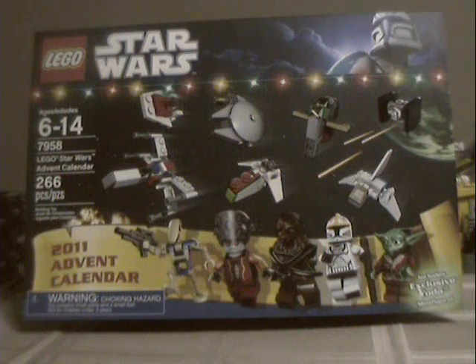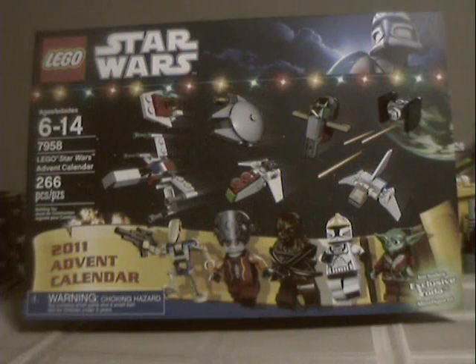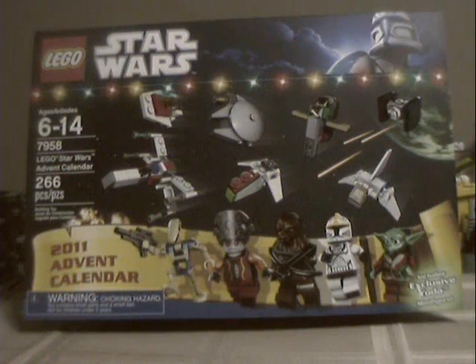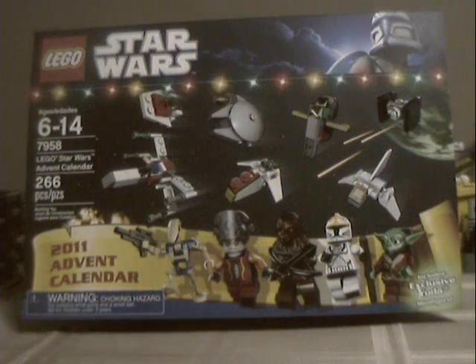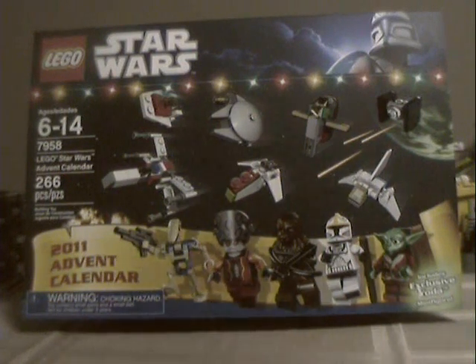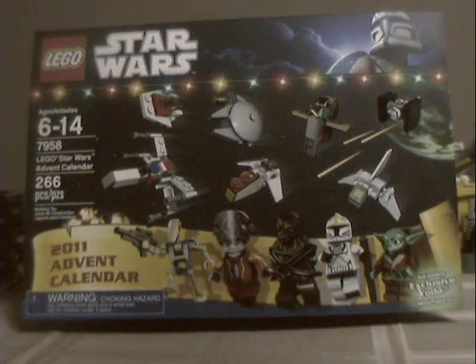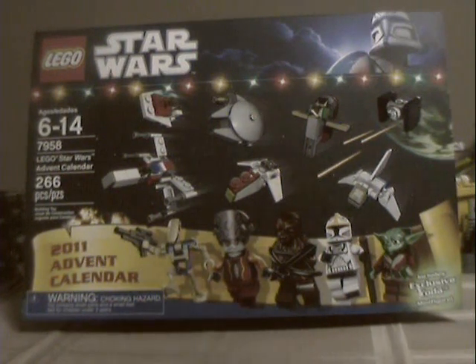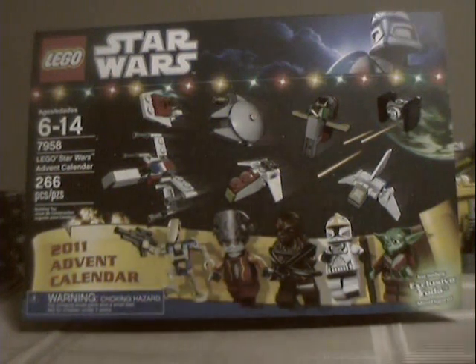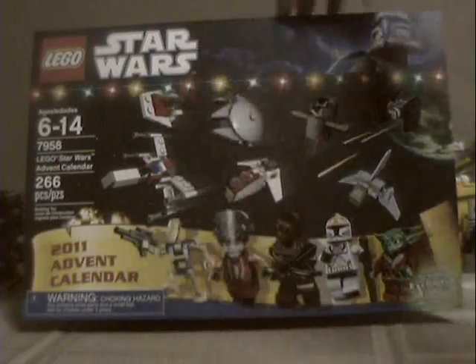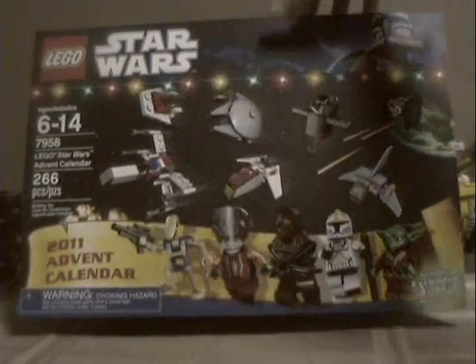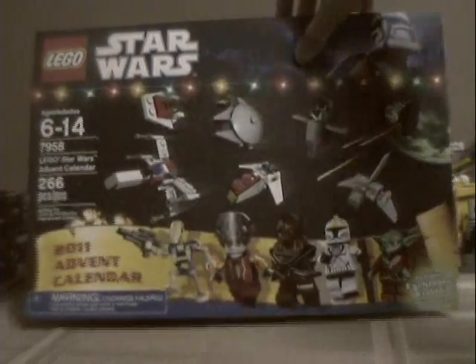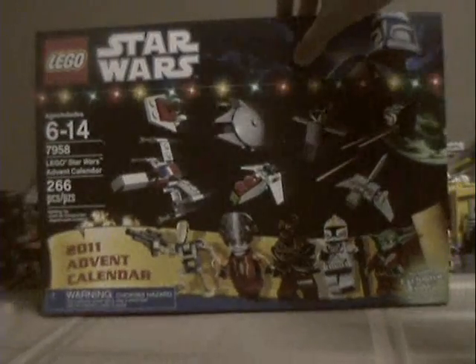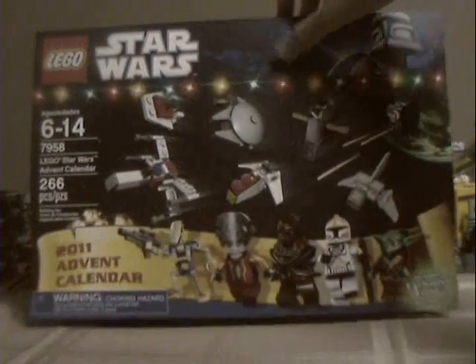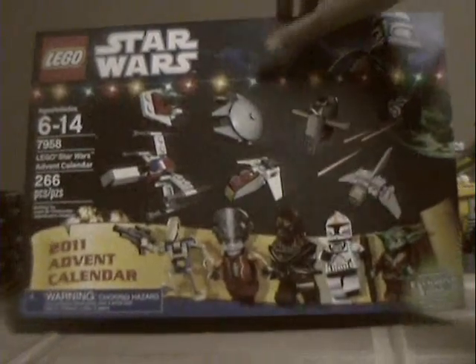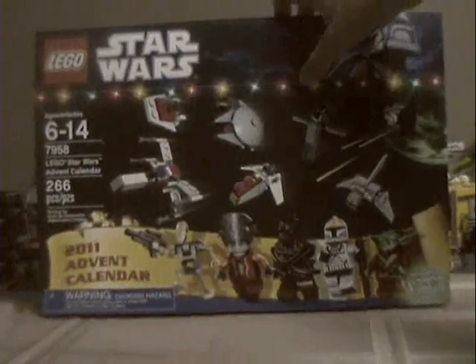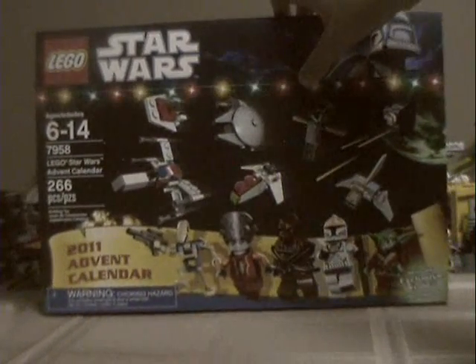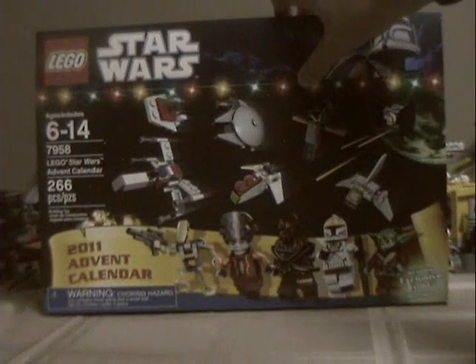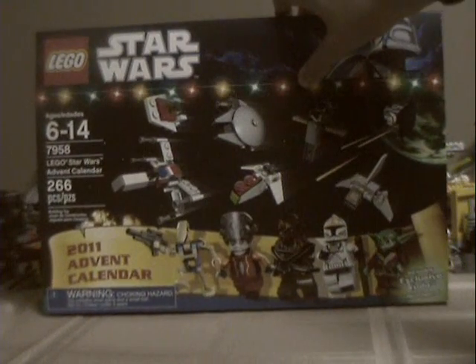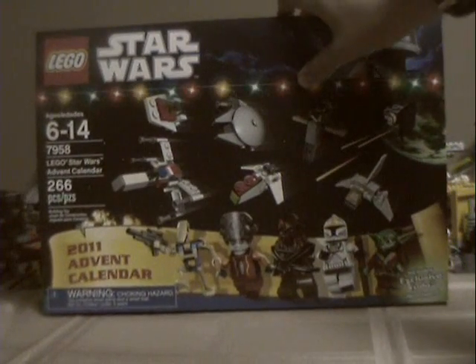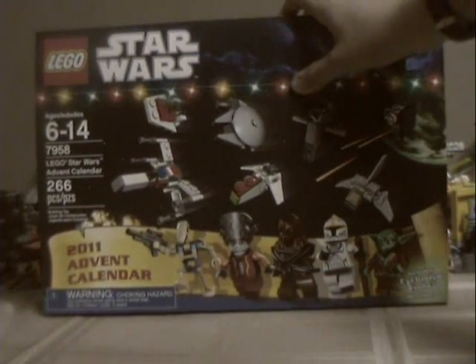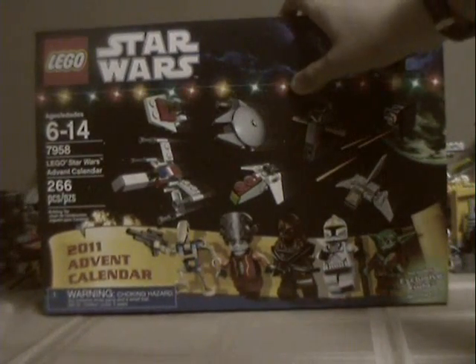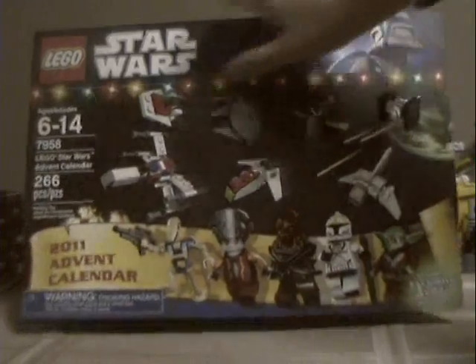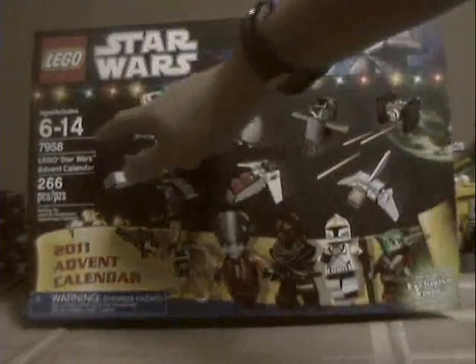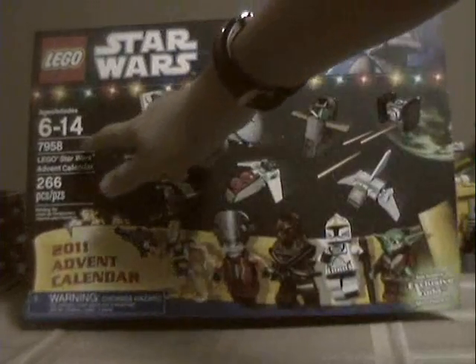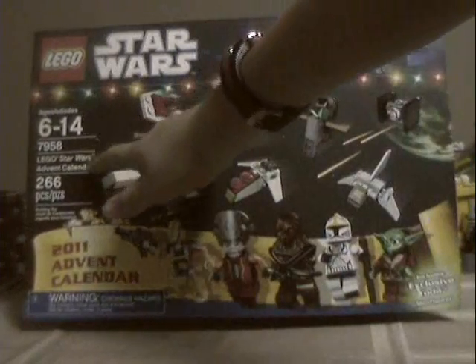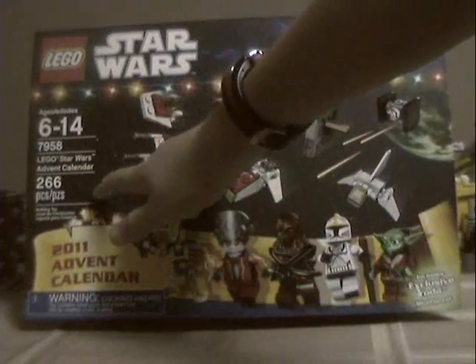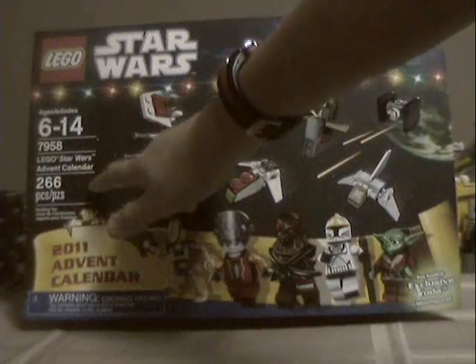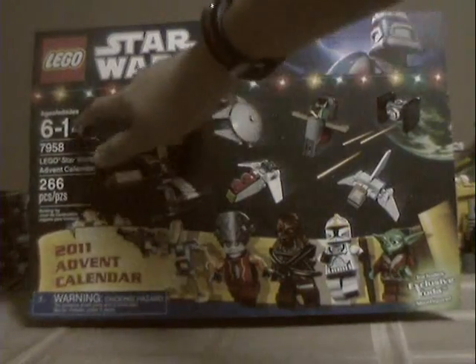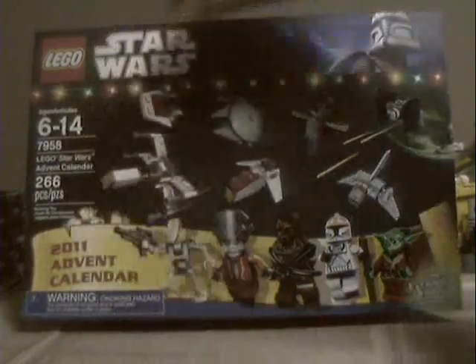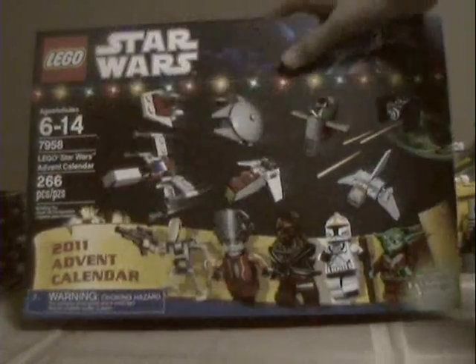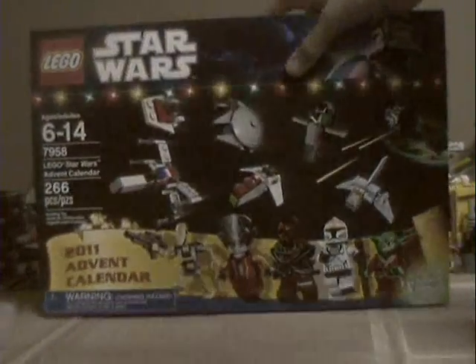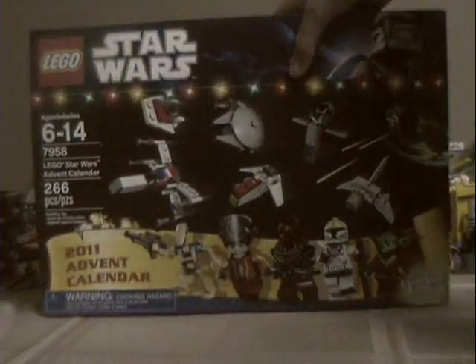Hey, all you LEGO fans, it's me the LEGO Fanboy, and I'm doing another LEGO Star Wars Advent Calendar video — set number 79582, 266 pieces, recommended ages six to fourteen.